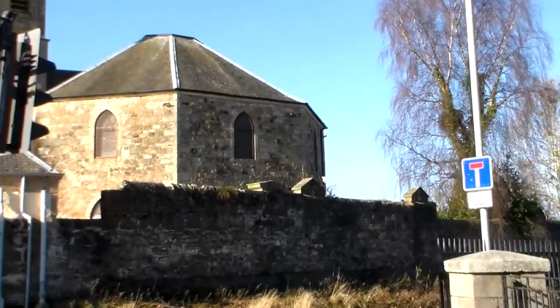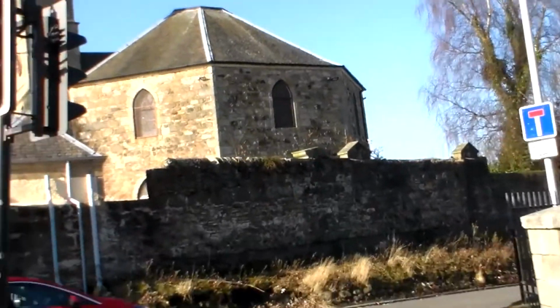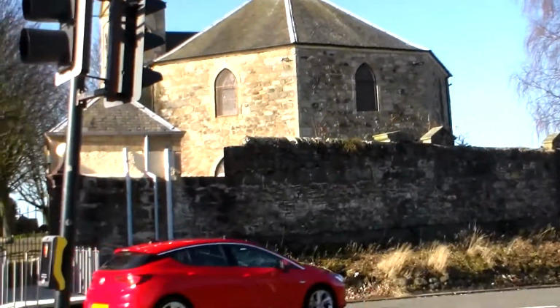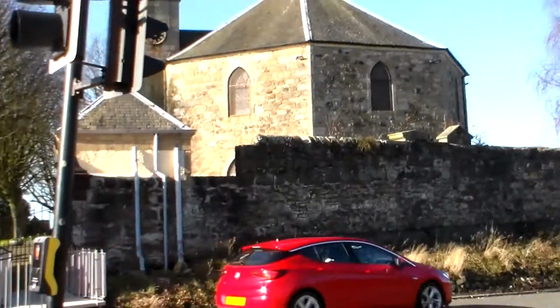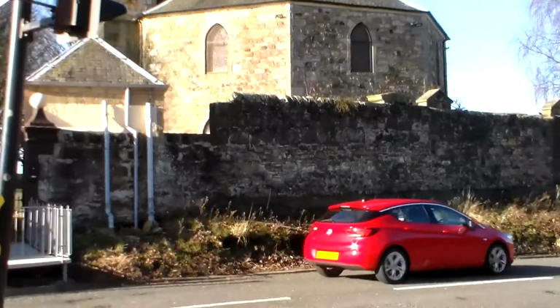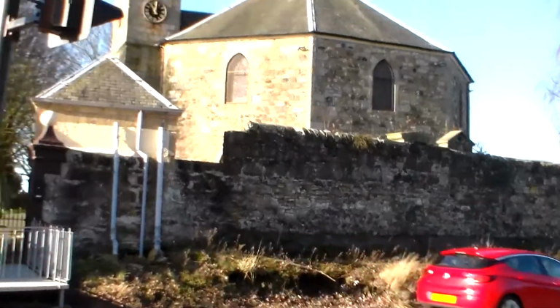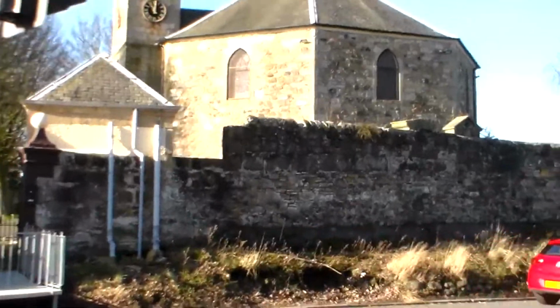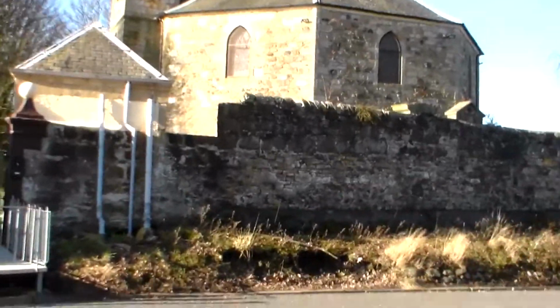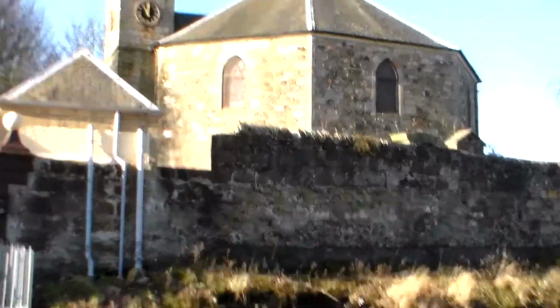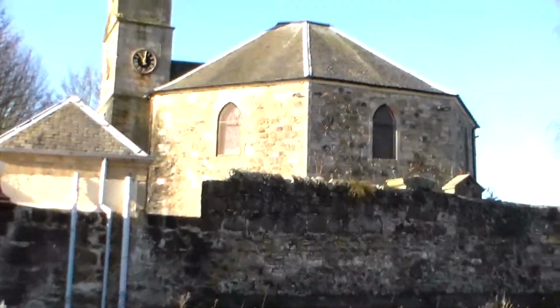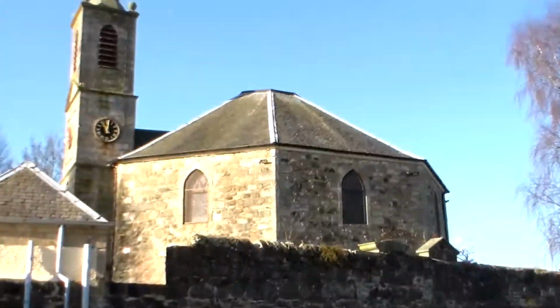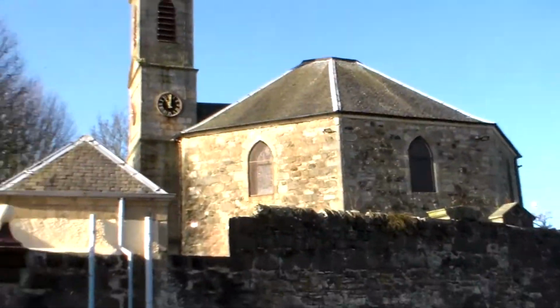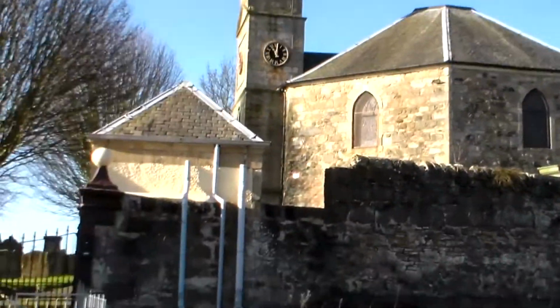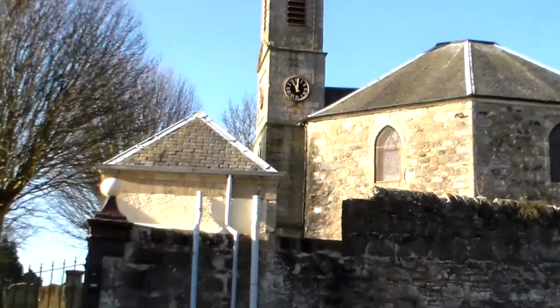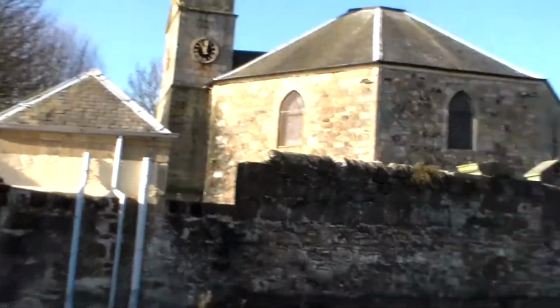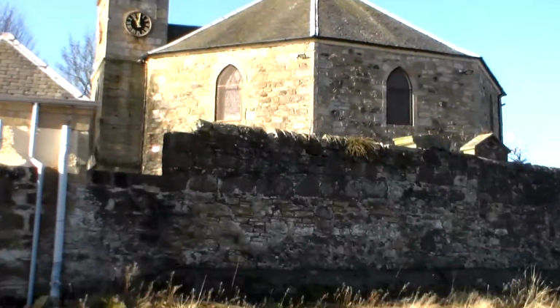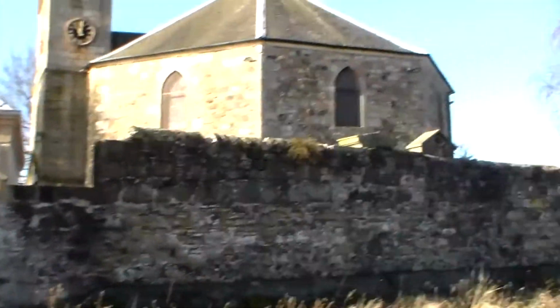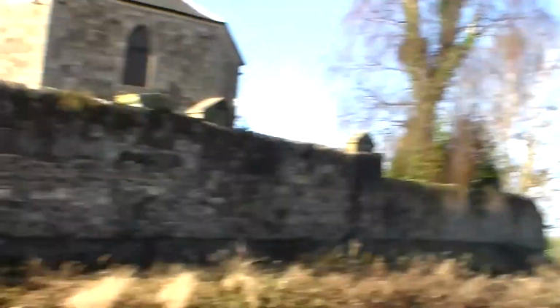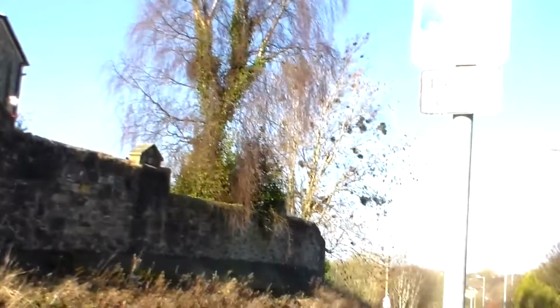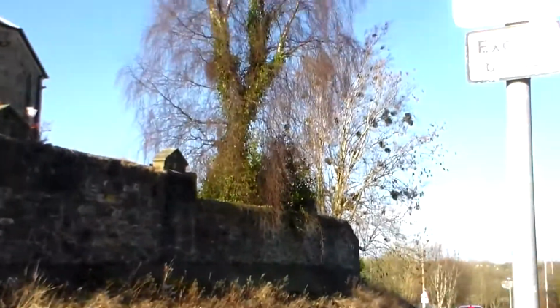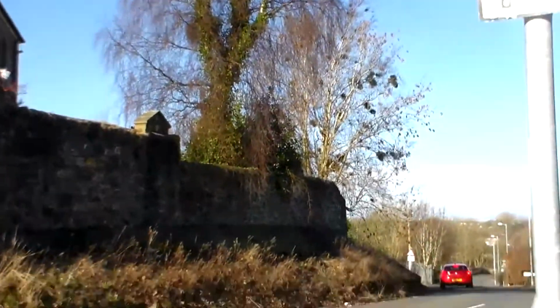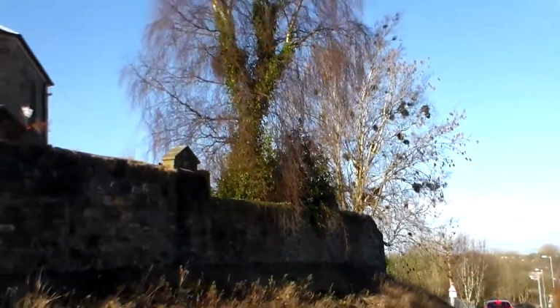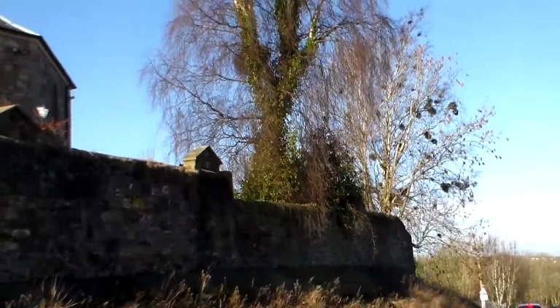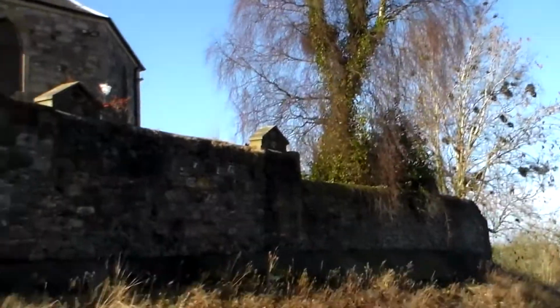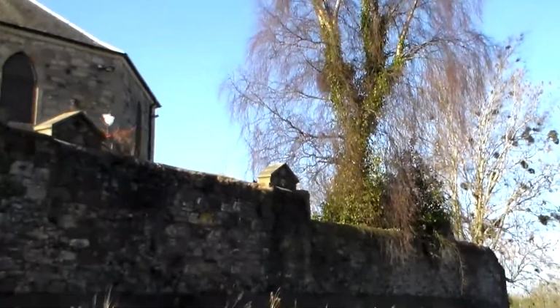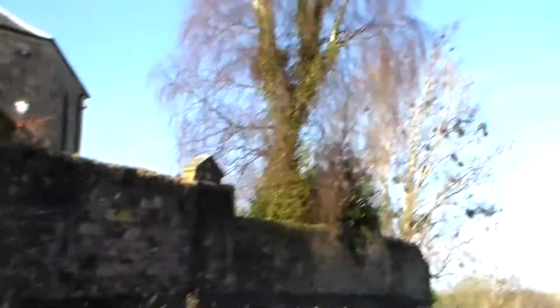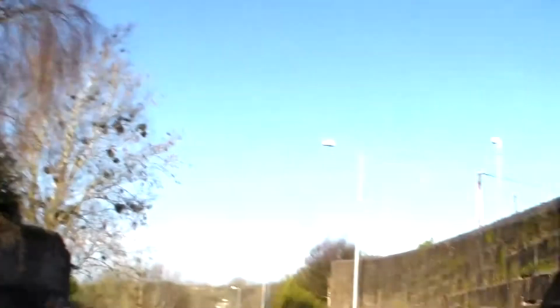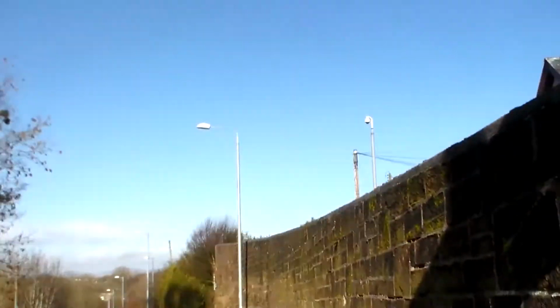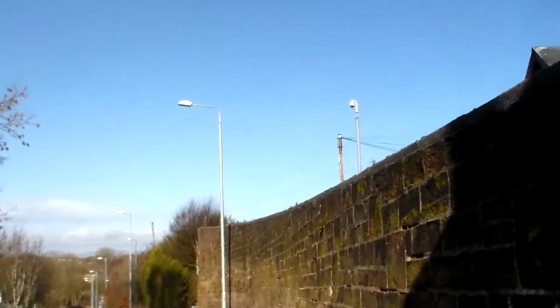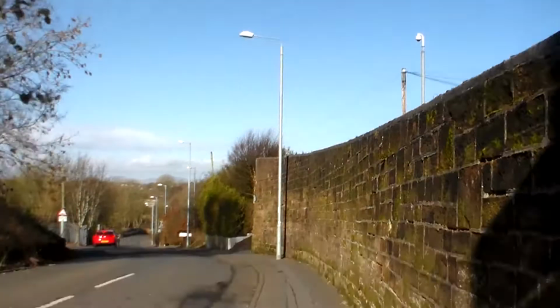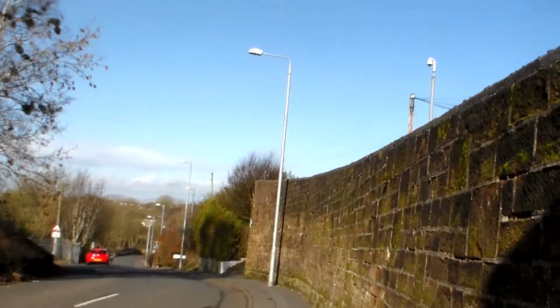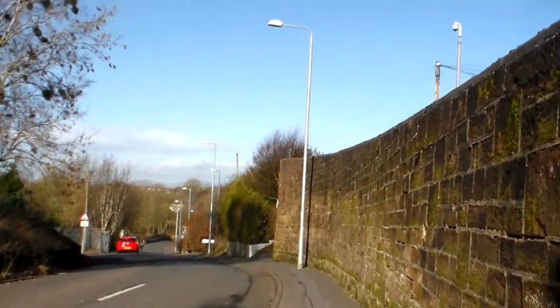In front of us you can see a church. It's quite an interesting one. There's a graveyard in there. I've not been into that graveyard — I'm not exactly sure how you get into it because it seems to be locked up permanently.